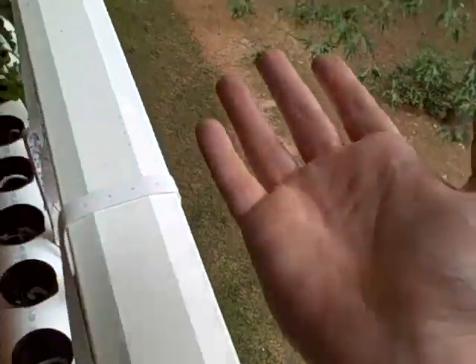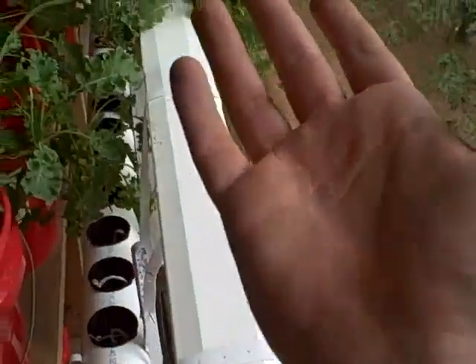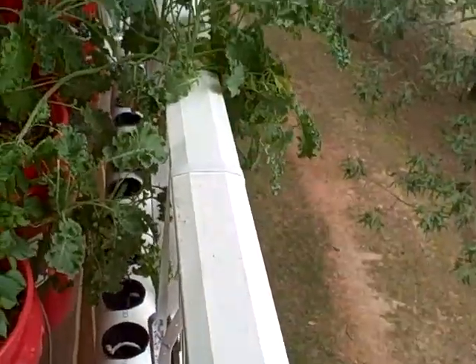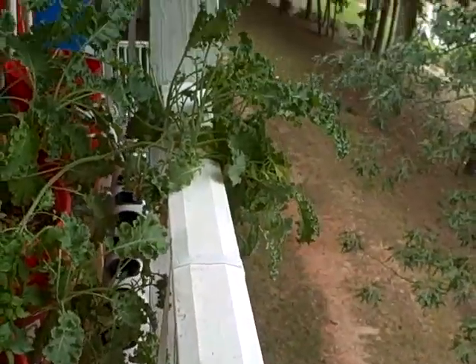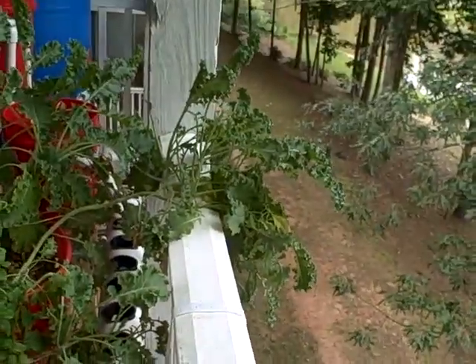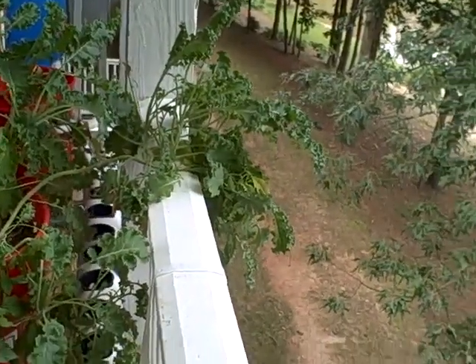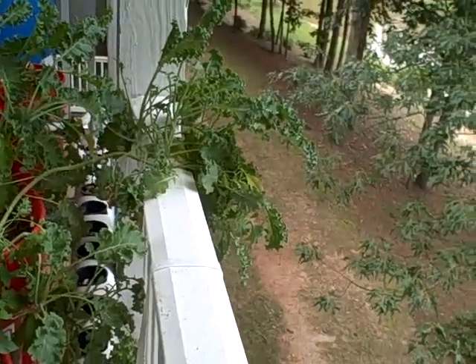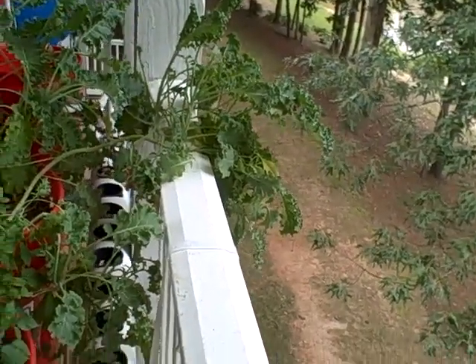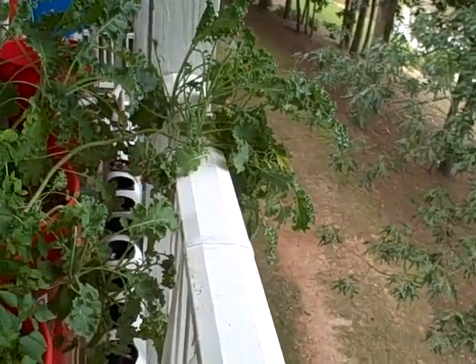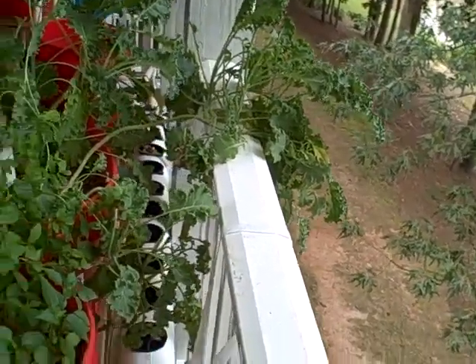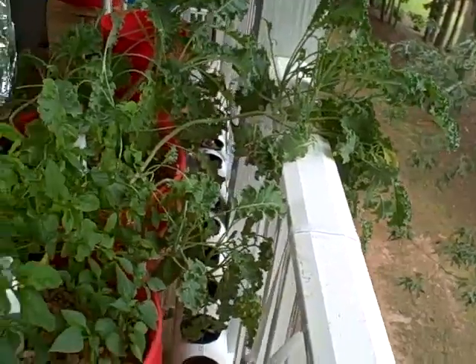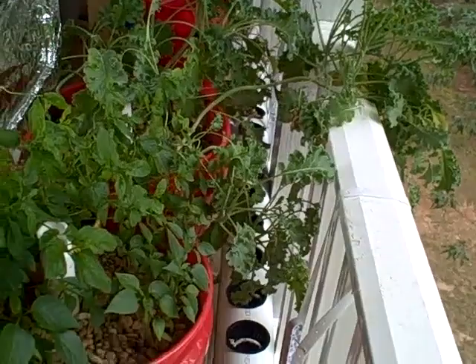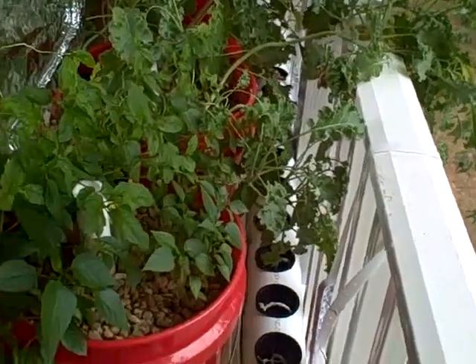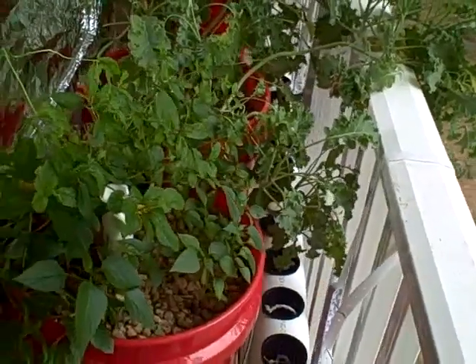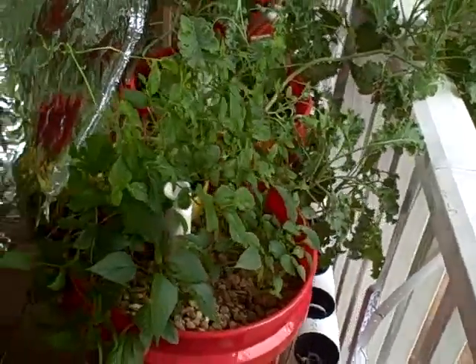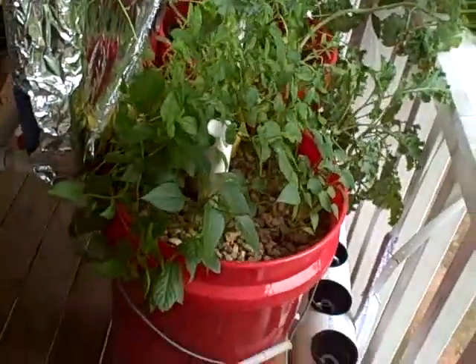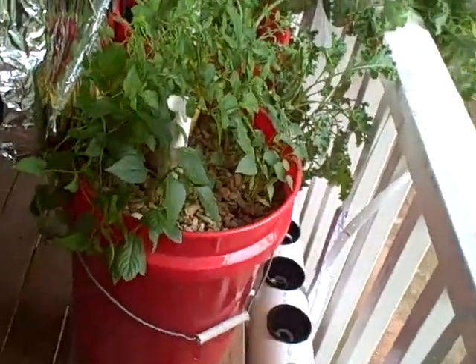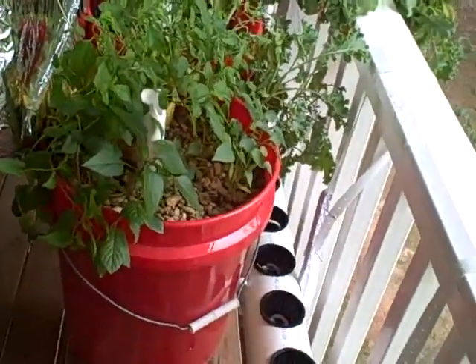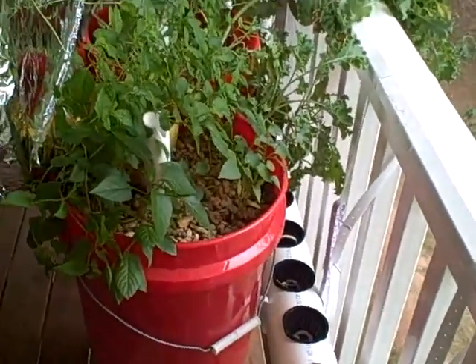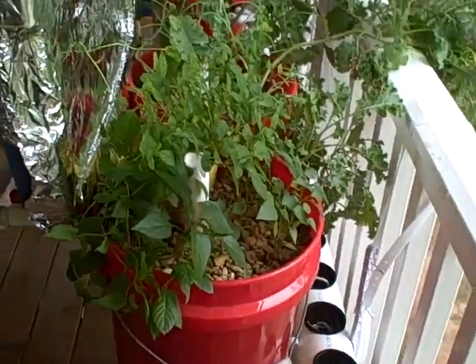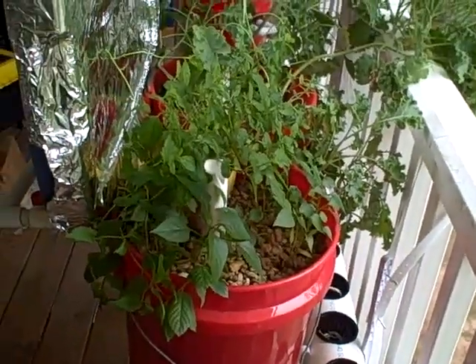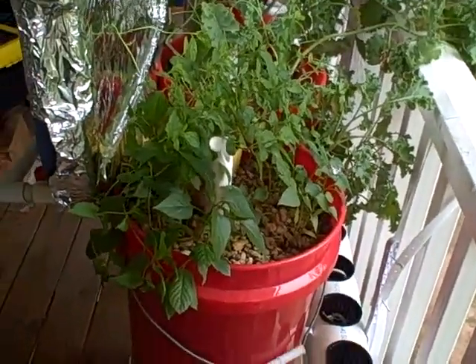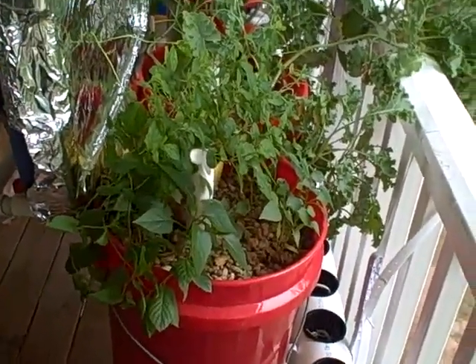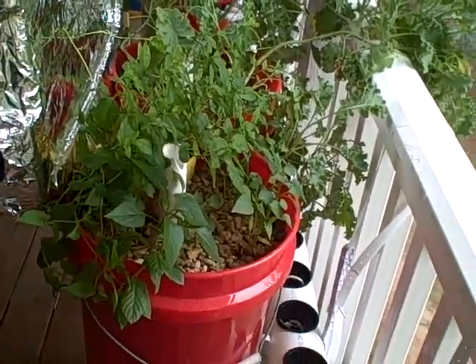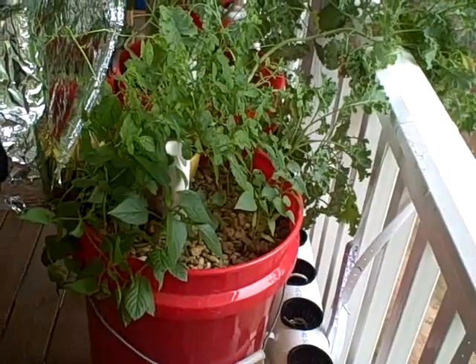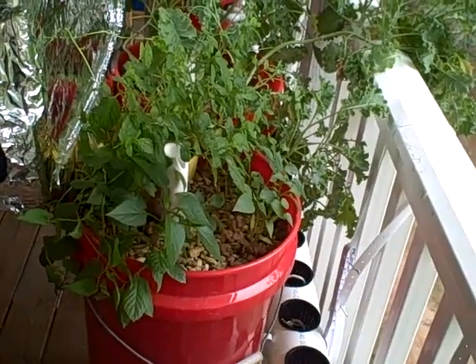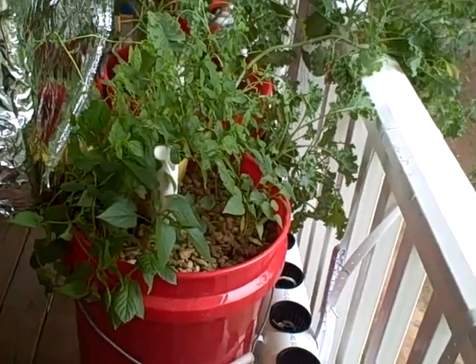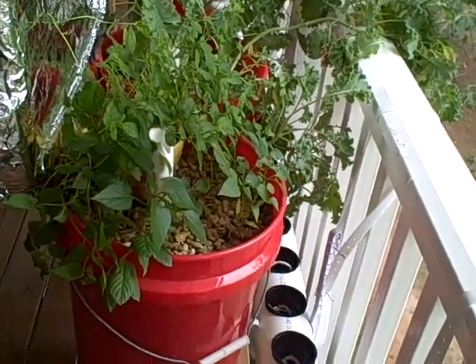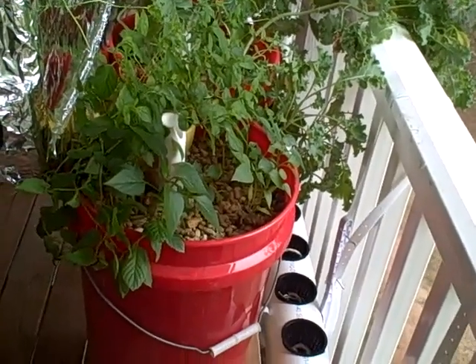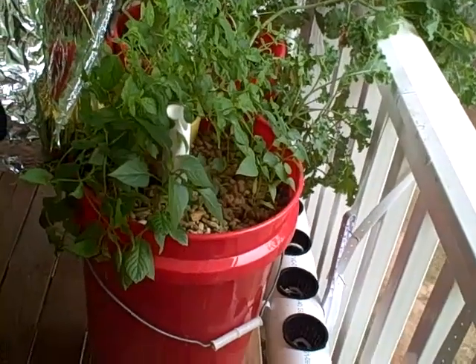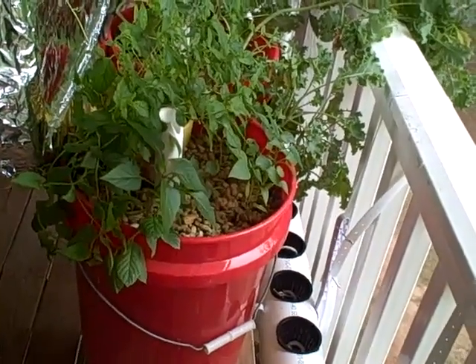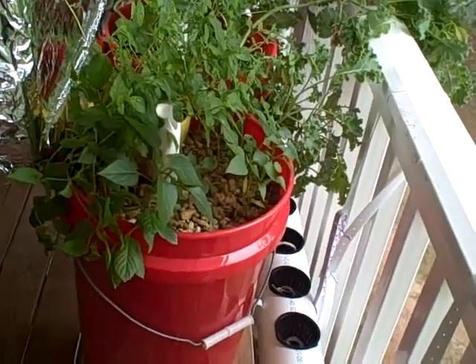And you can see the kale trying to reach for it. Low light conditions are an issue here, and of course the less light, the less energy the plants have to photosynthesize, the less growth you get.